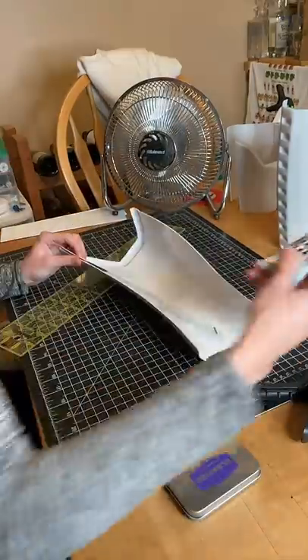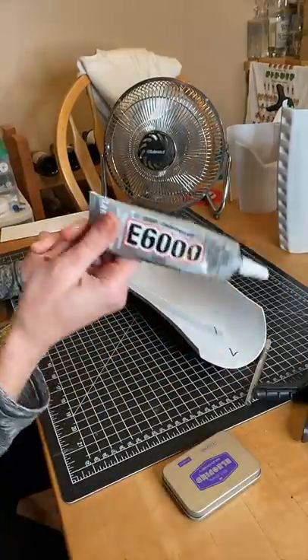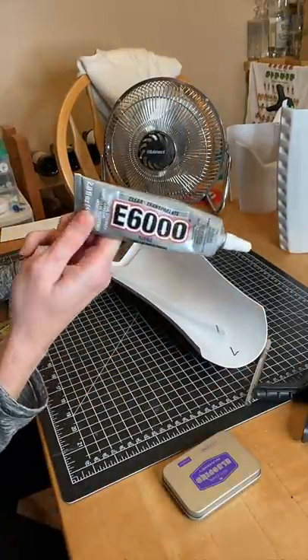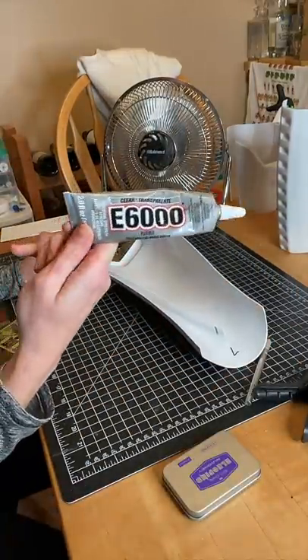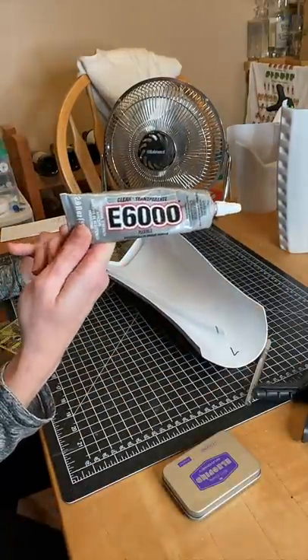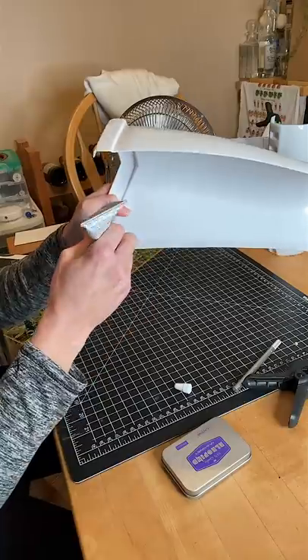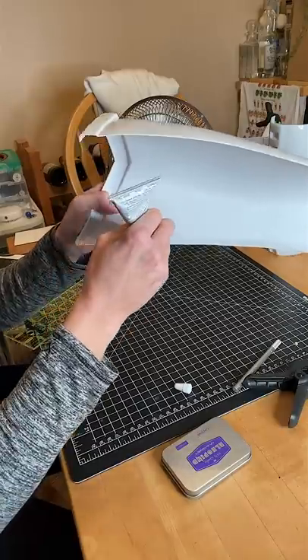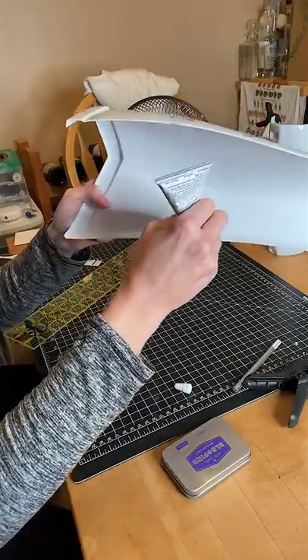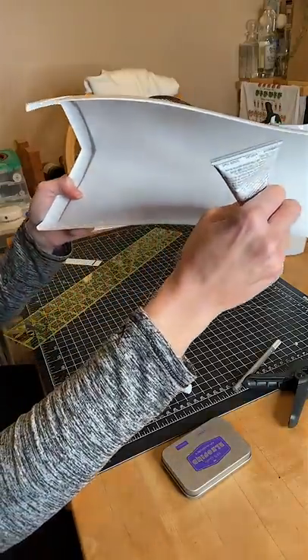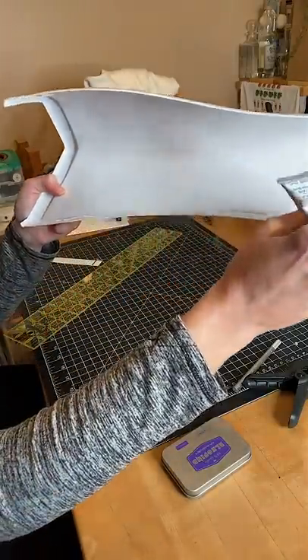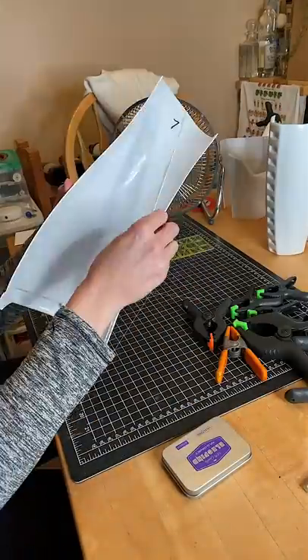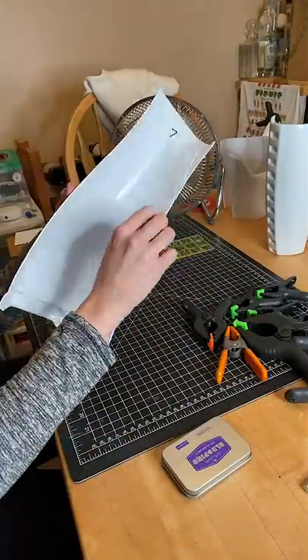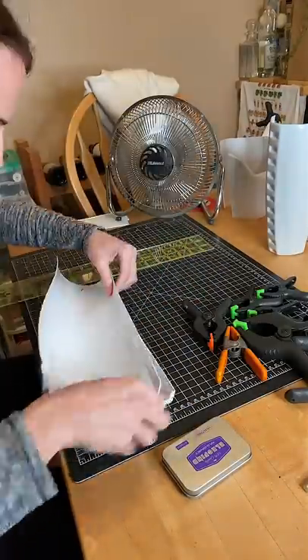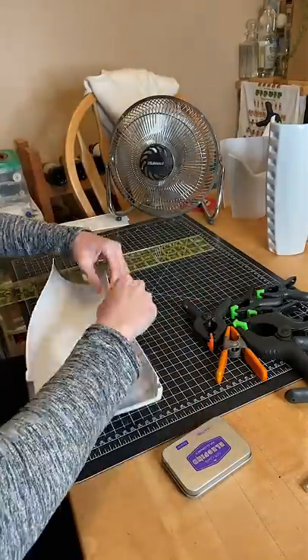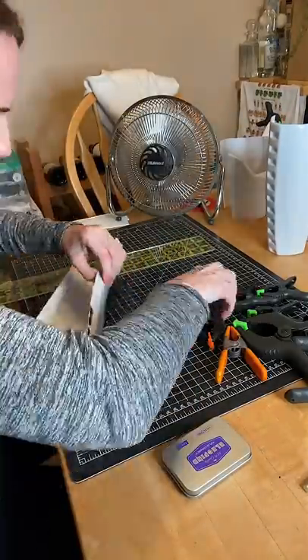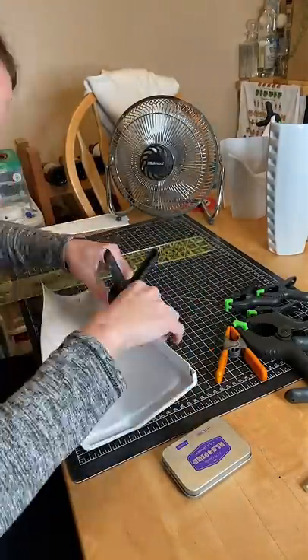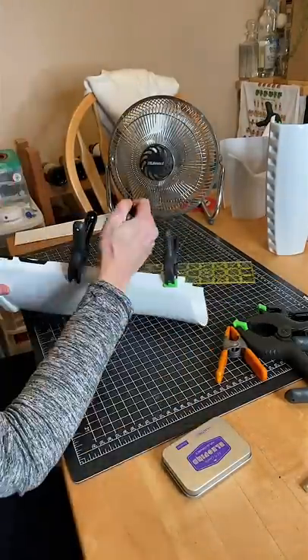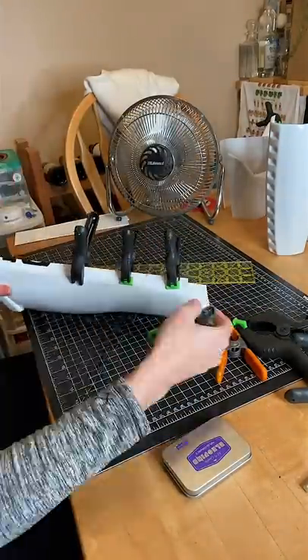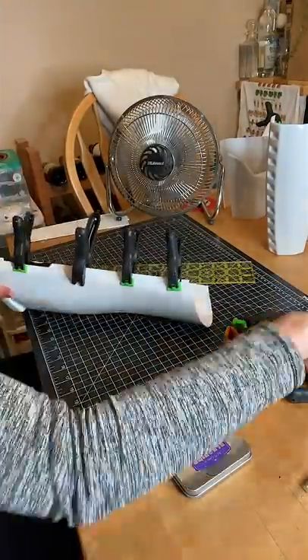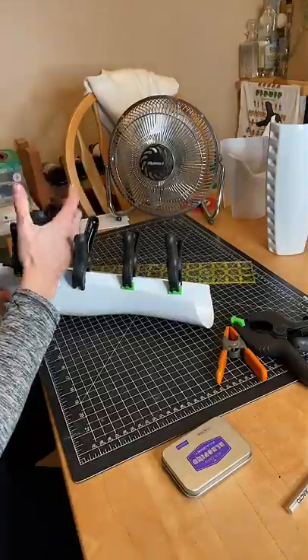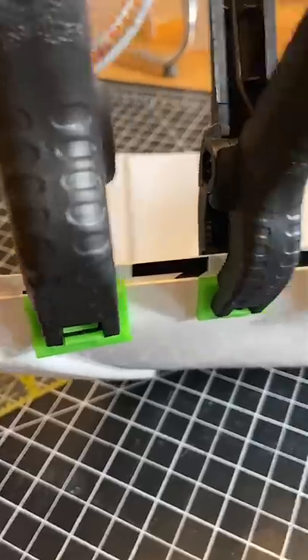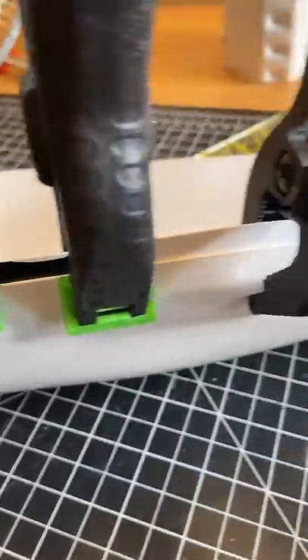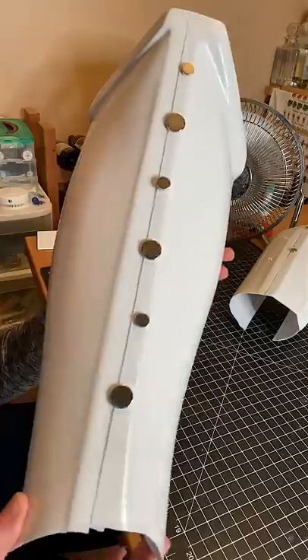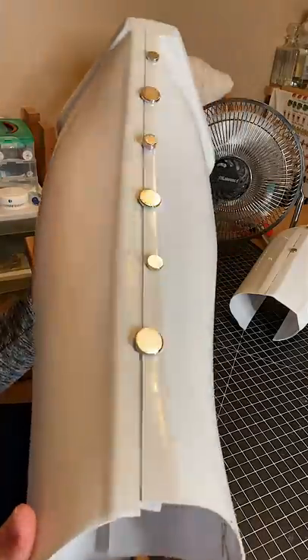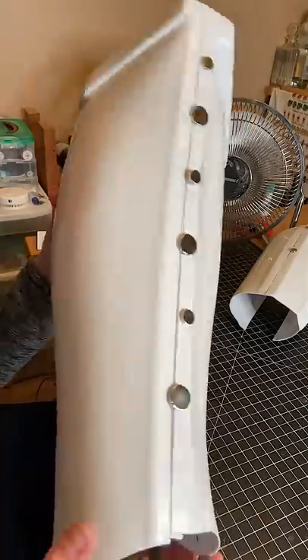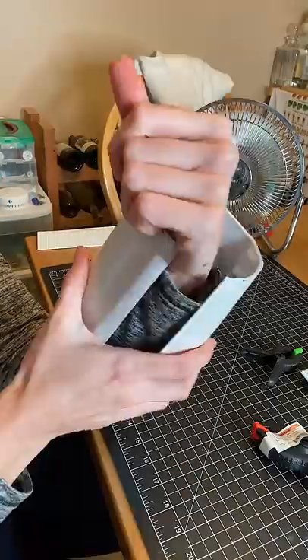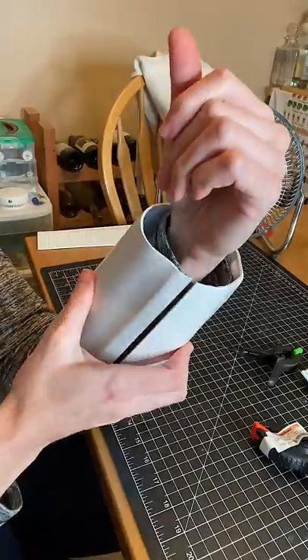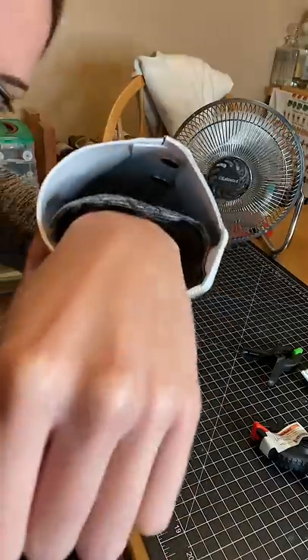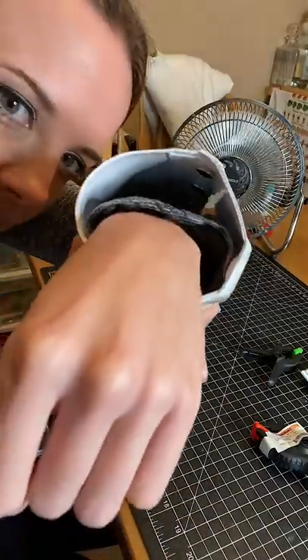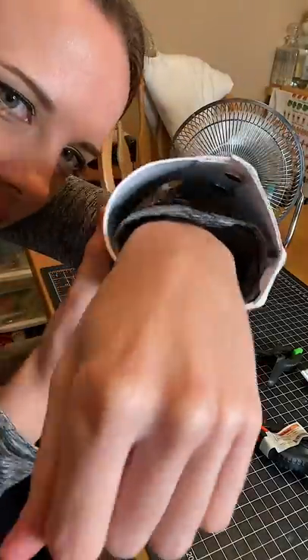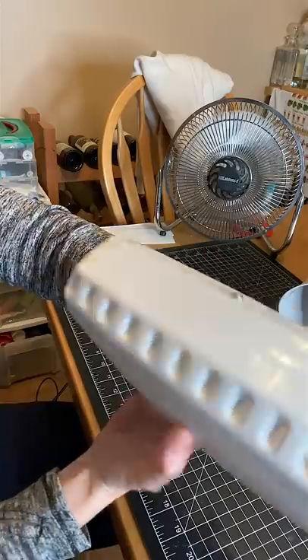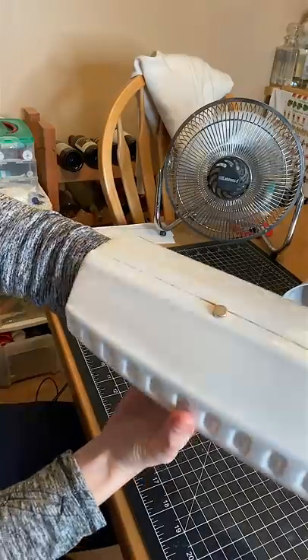Expert builders recommend E6000 glue since it cures slowly, so if you mess up, which I often do, you have time to realign it and then fix it. When the pieces are where you want them, use clamps and magnets to keep it in place and then wait 24 to 48 hours for it to cure. The next step will be trimming these down to make sure it fits me and then adding the outer cover strips.